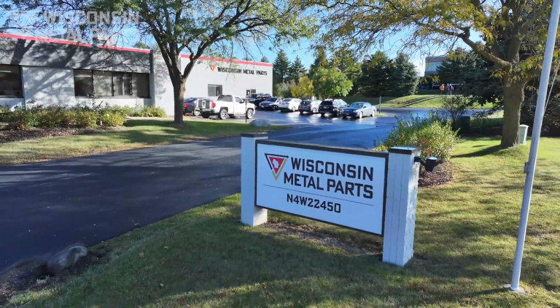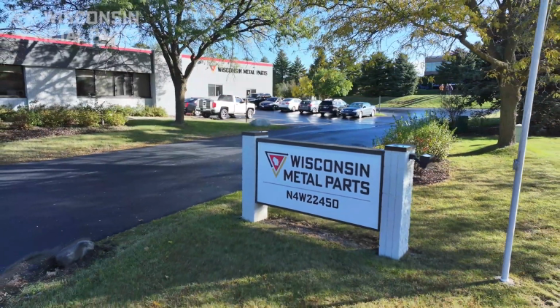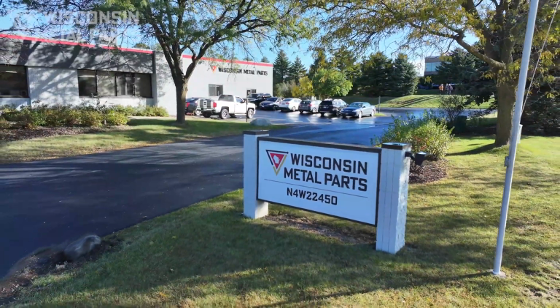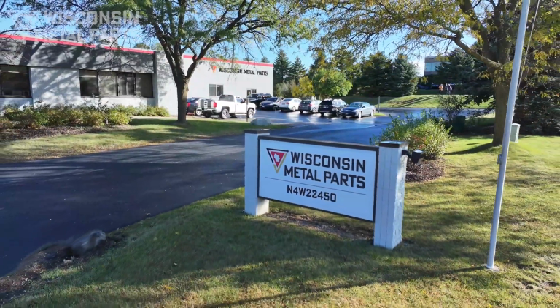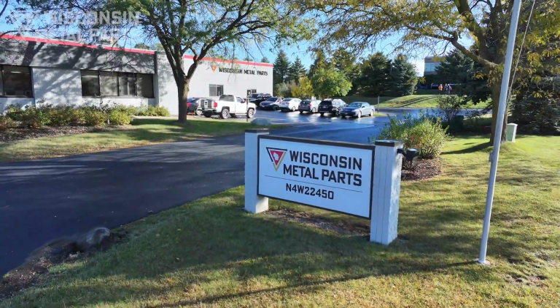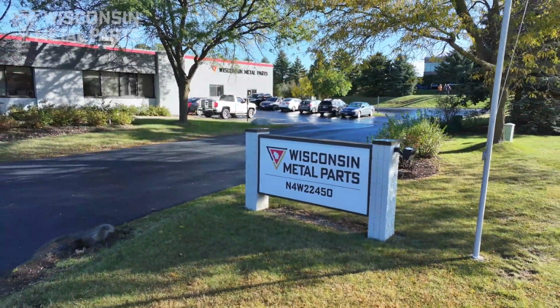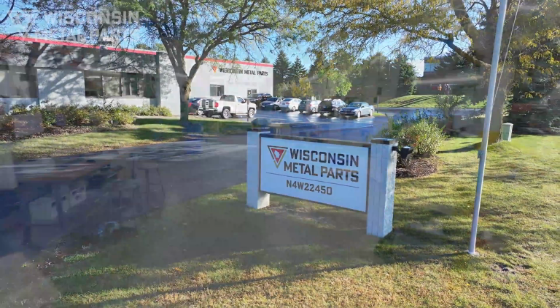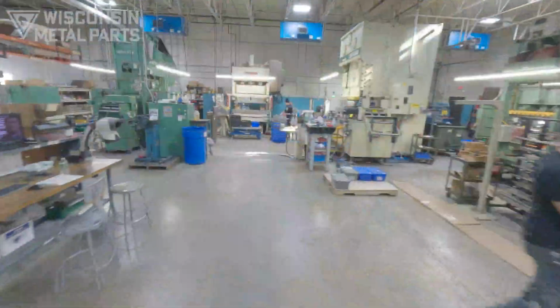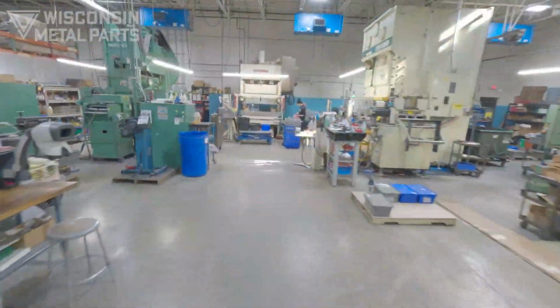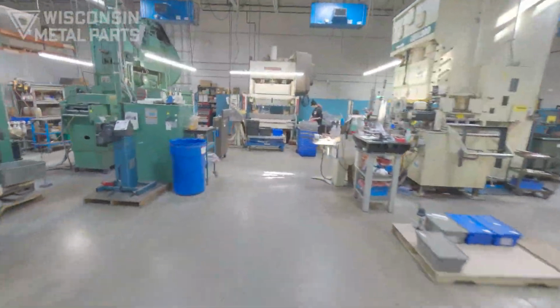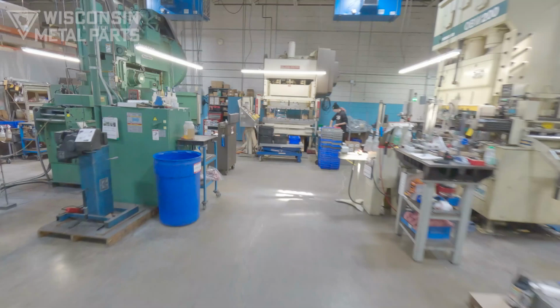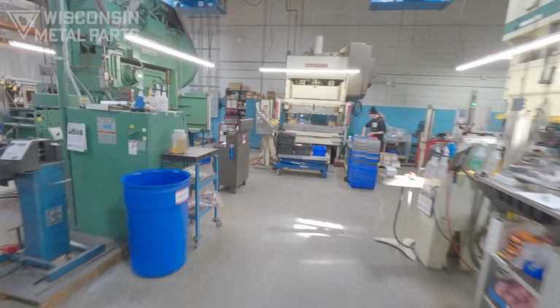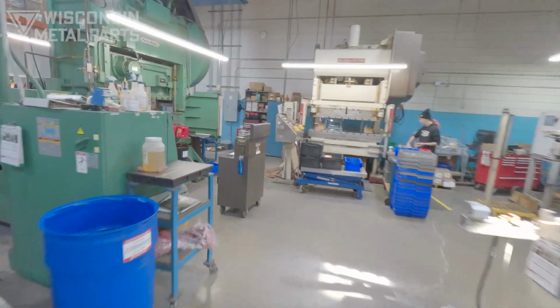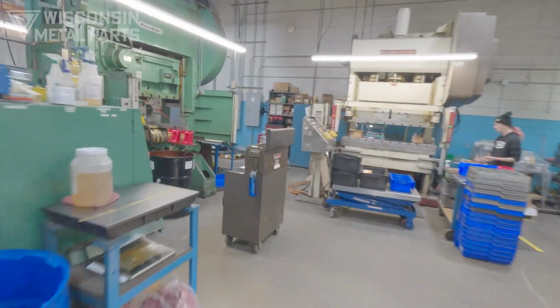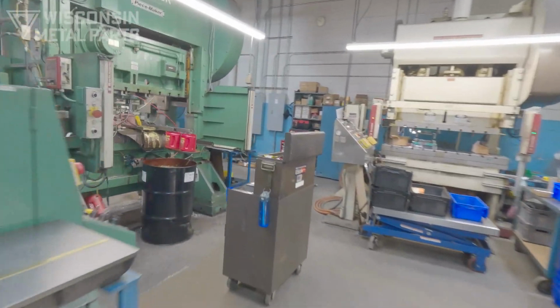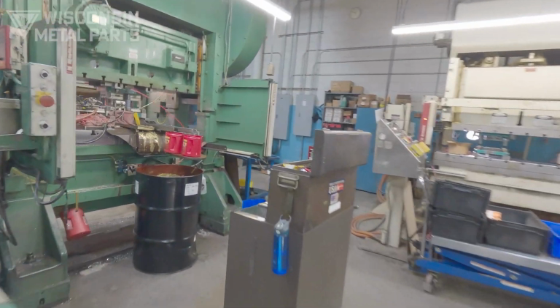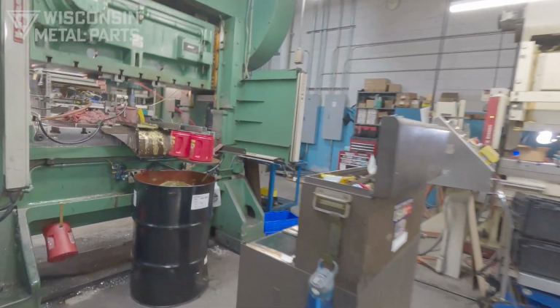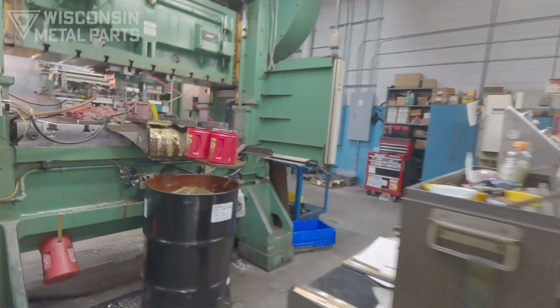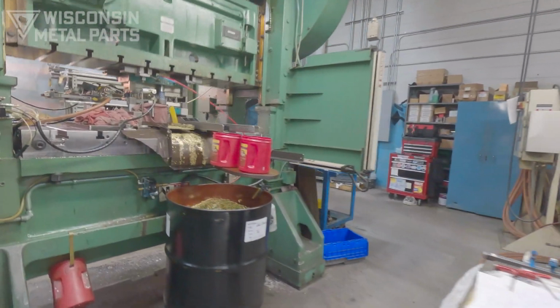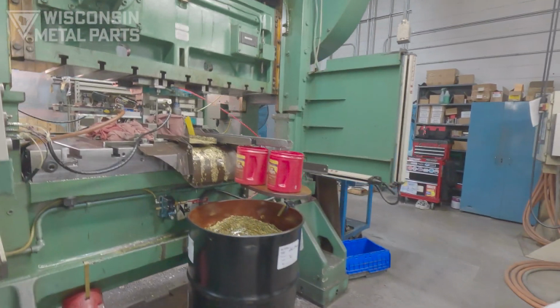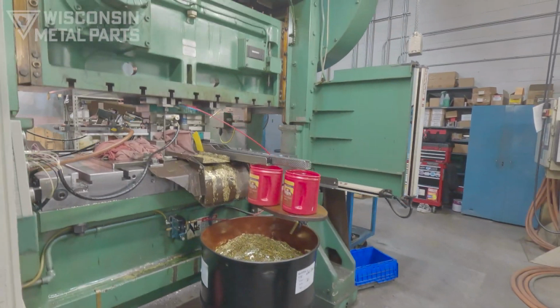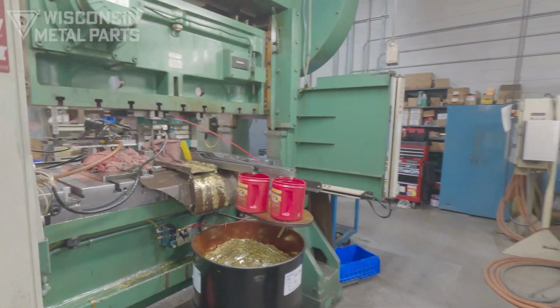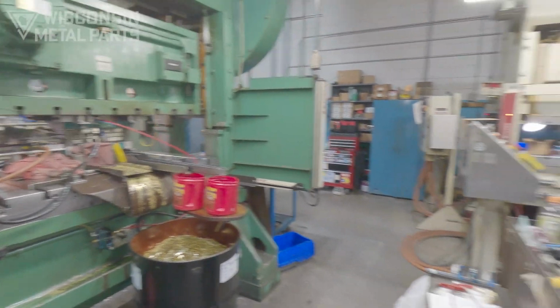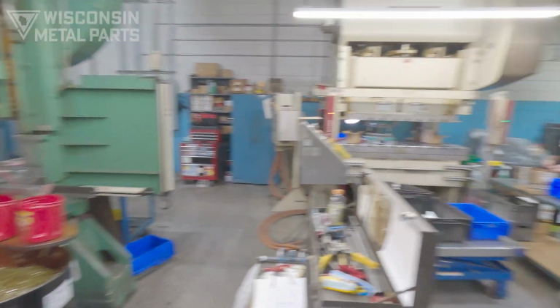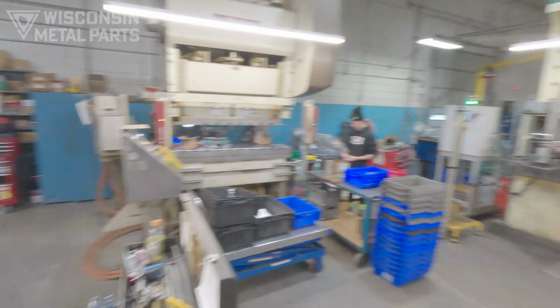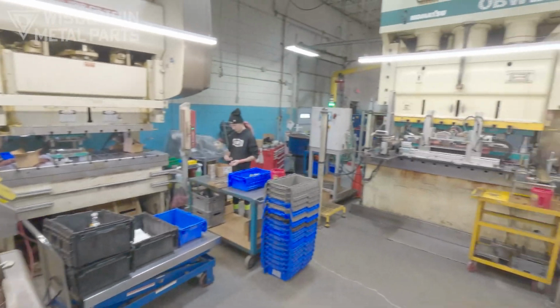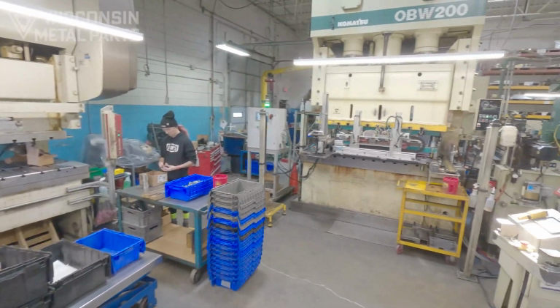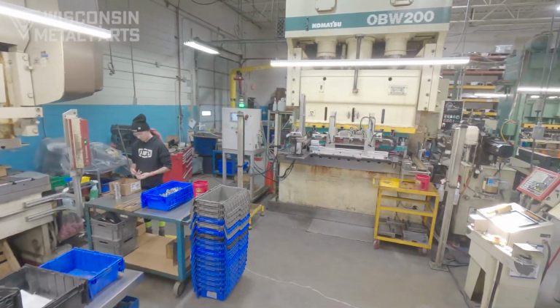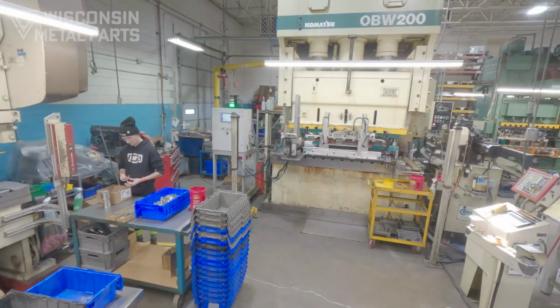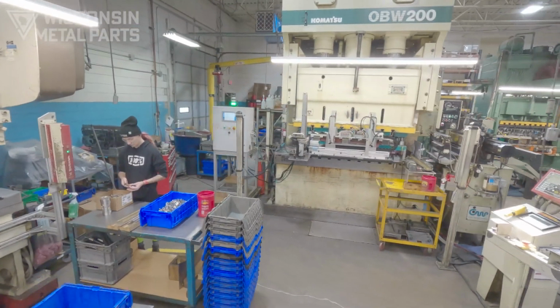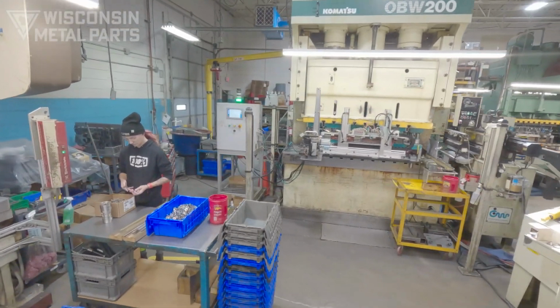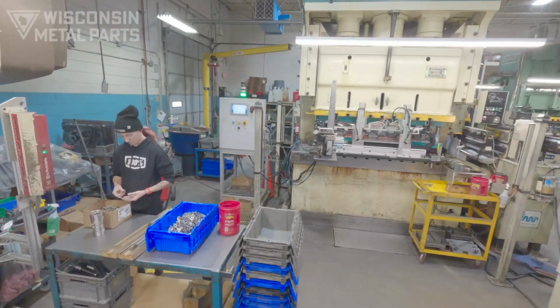This building houses our metal stamping, tool room, and CNC machining division. Running three shifts, we ship almost 60 million stampings per year, serving military and defense, munitions, HVAC, medical, and the heat transfer industry.